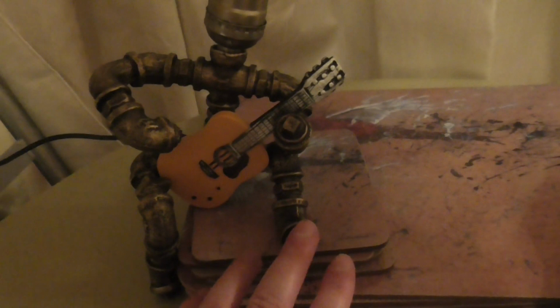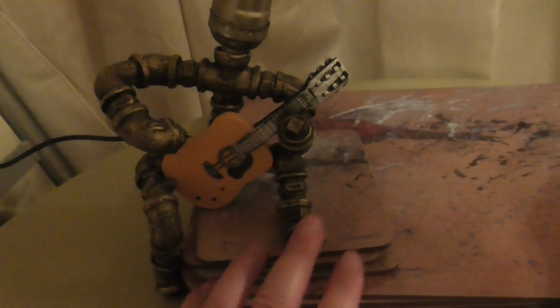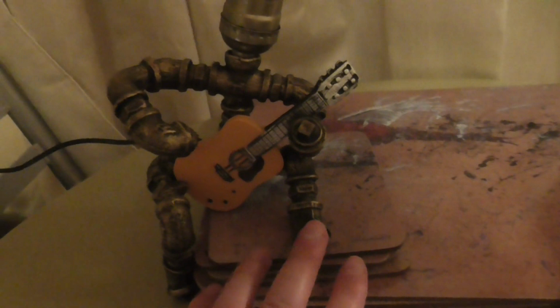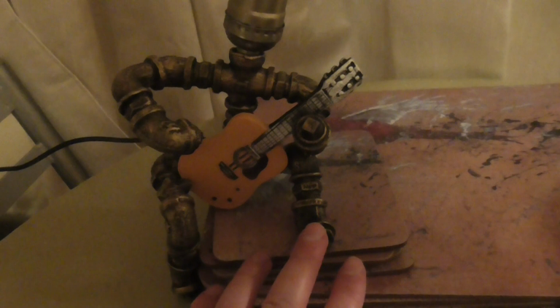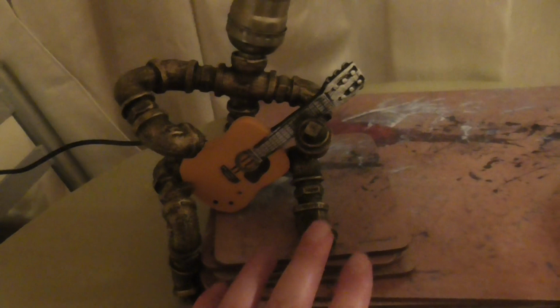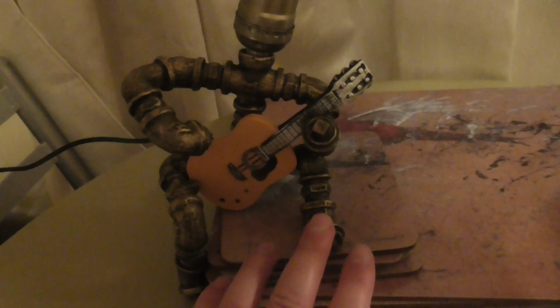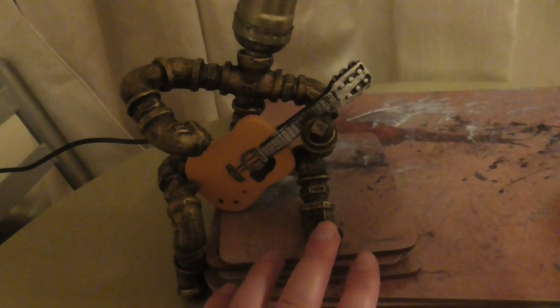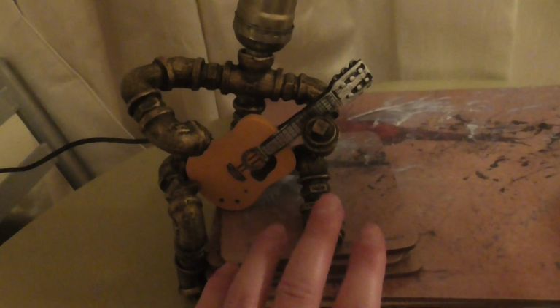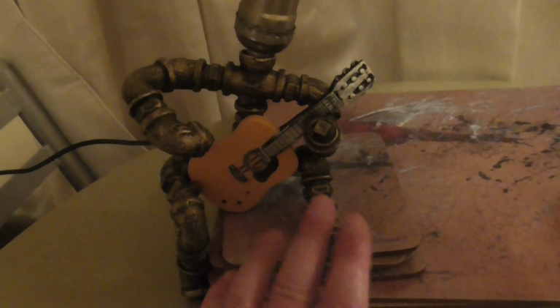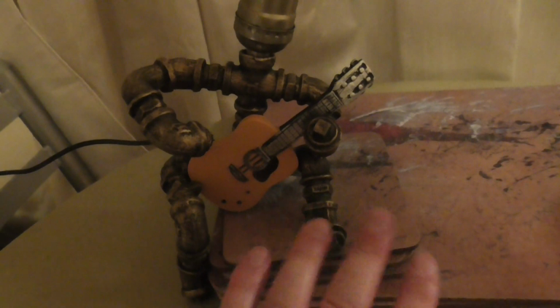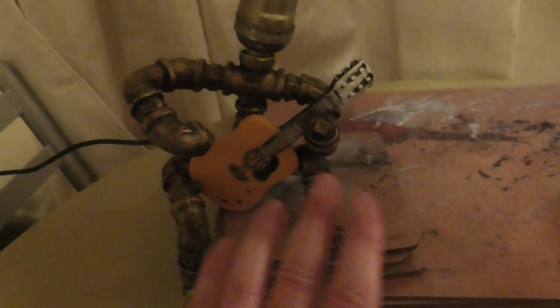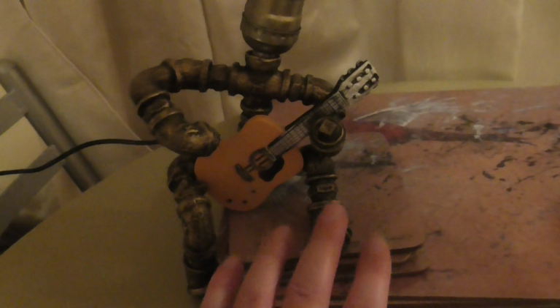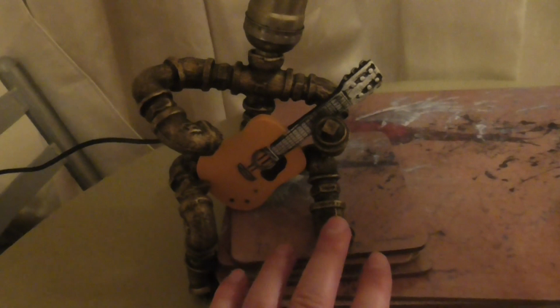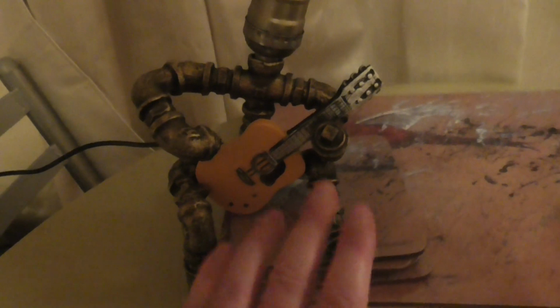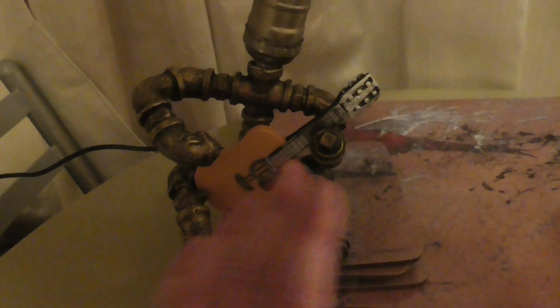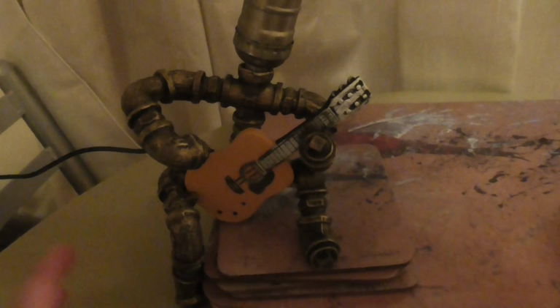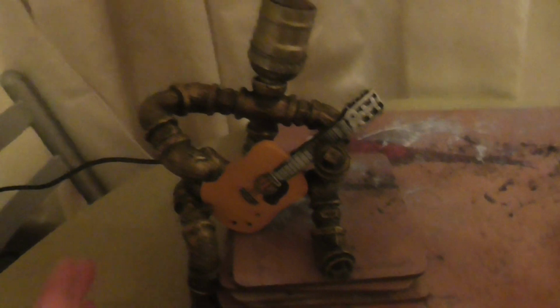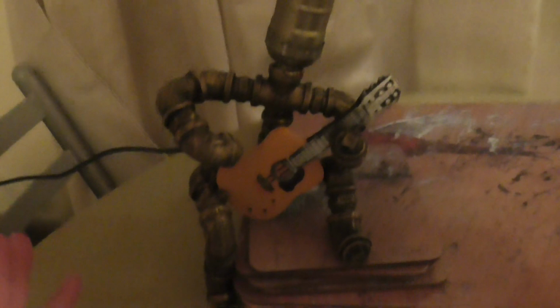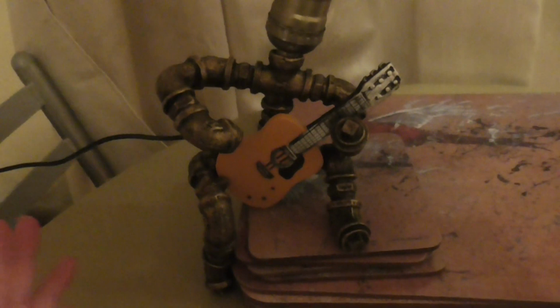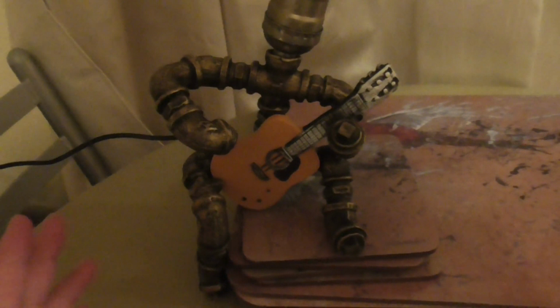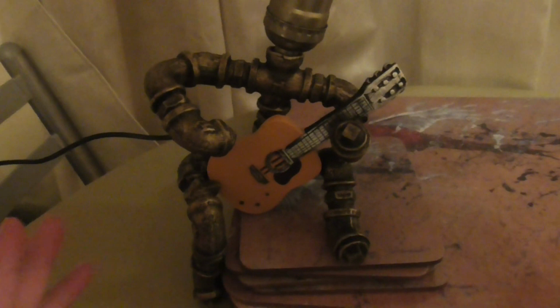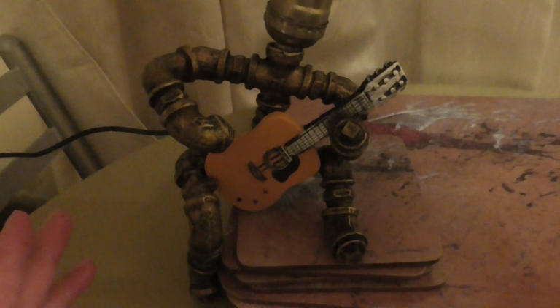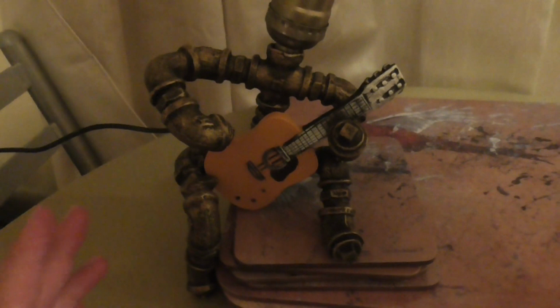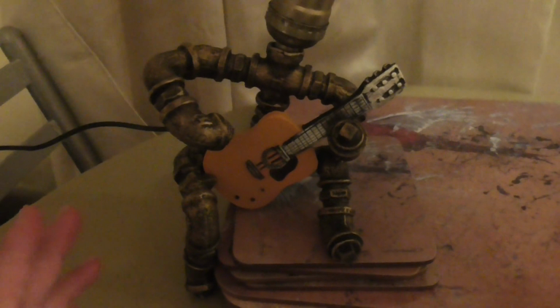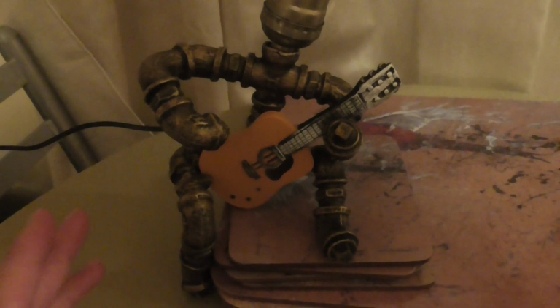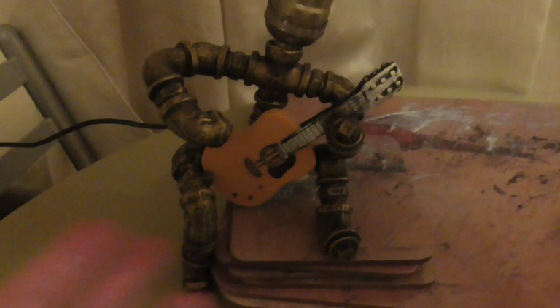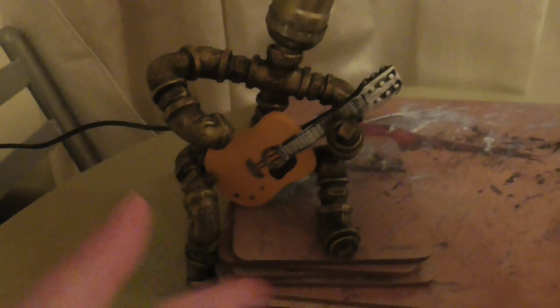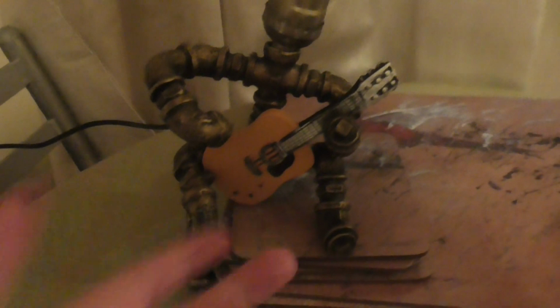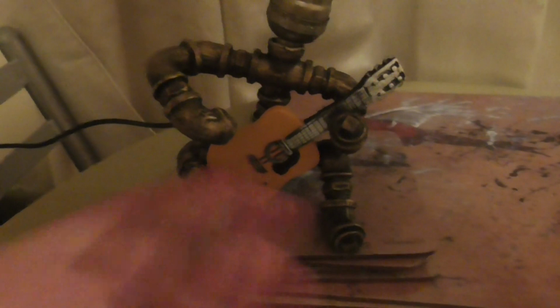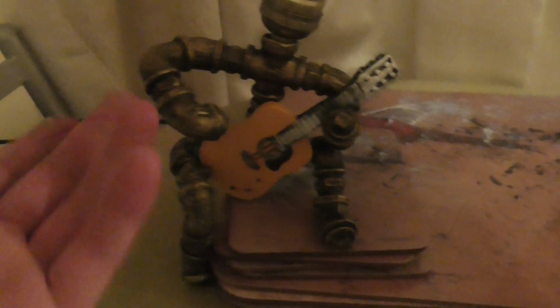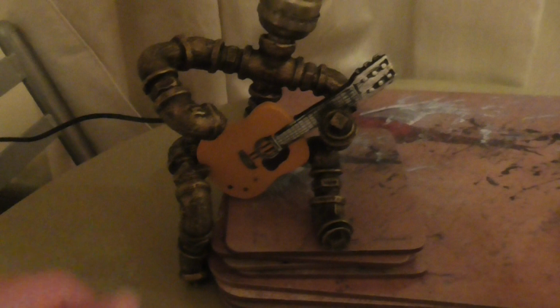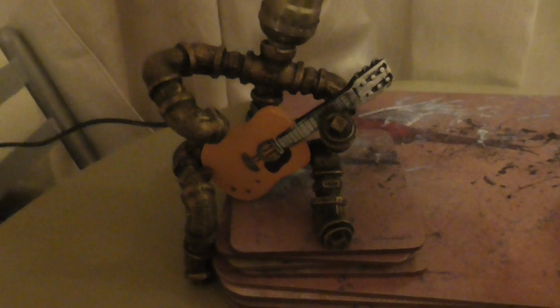The only thing was this leg was detached — it did break off in the process of delivering it, which was kind of sad. But I just glued it back on and it was perfect.